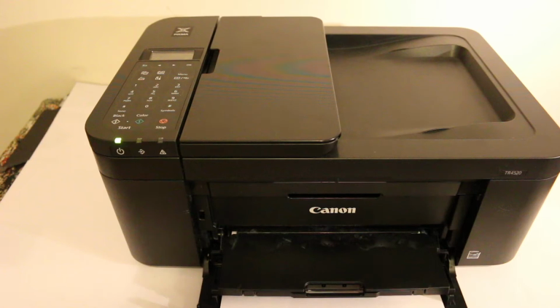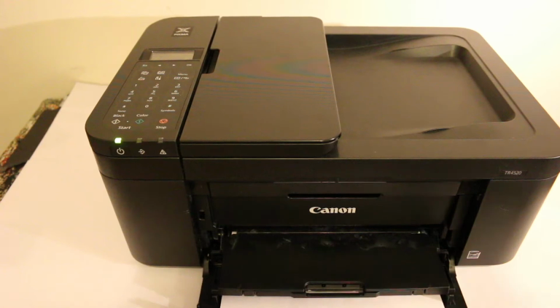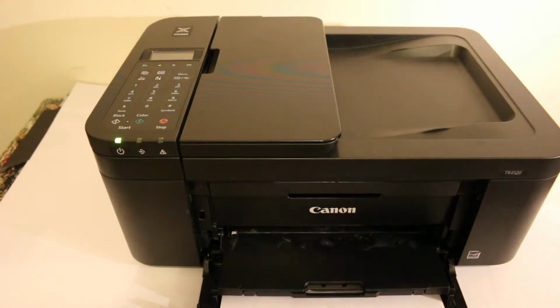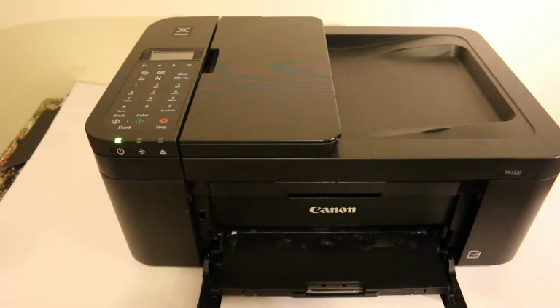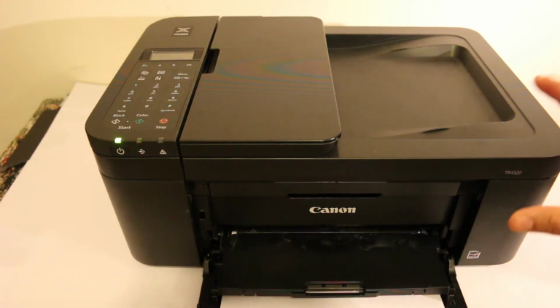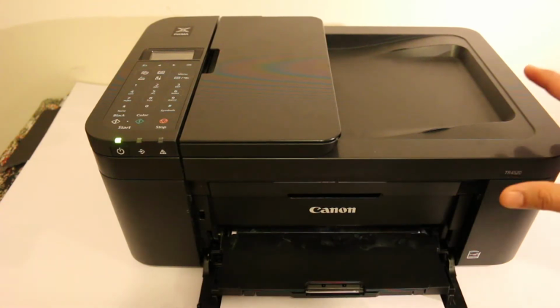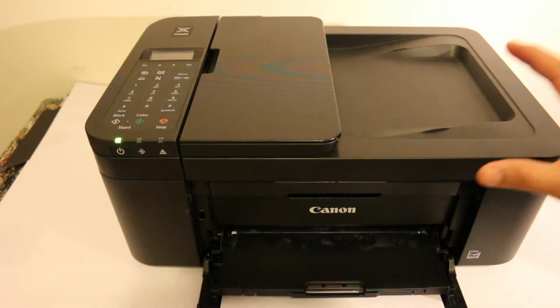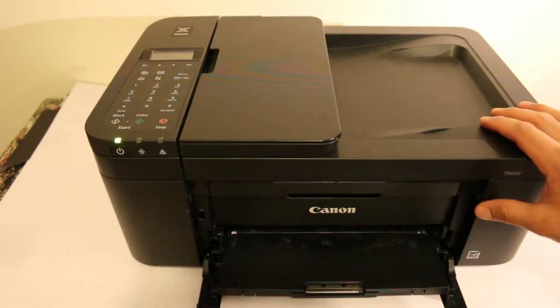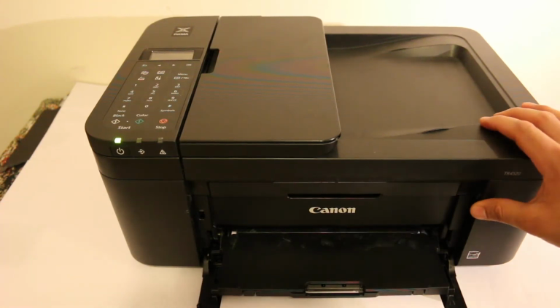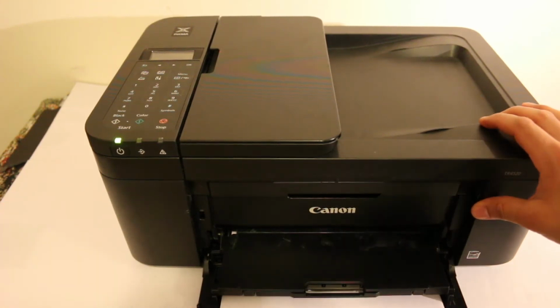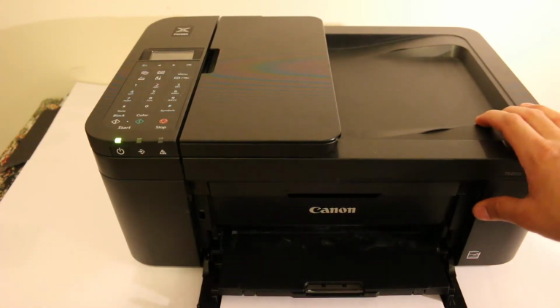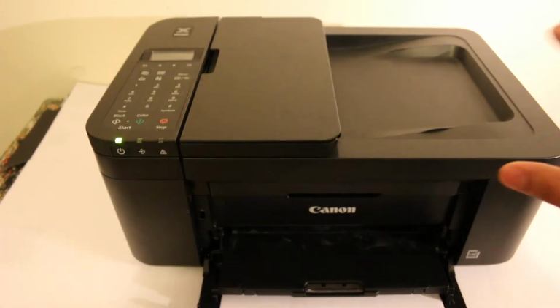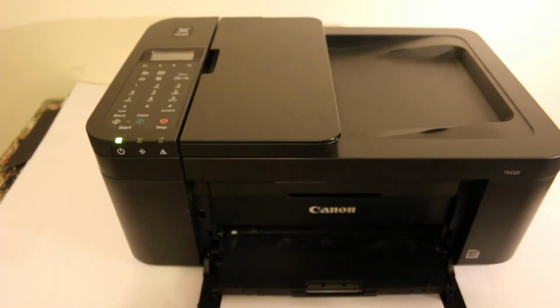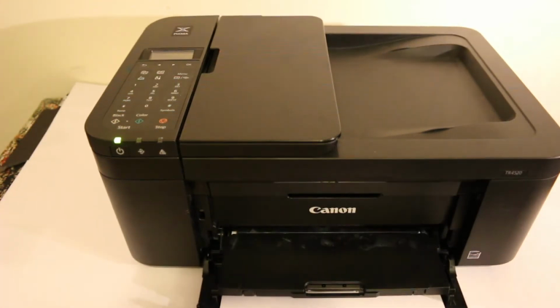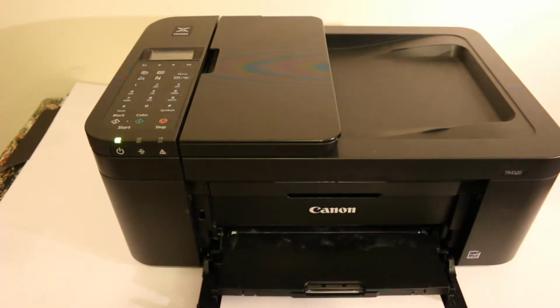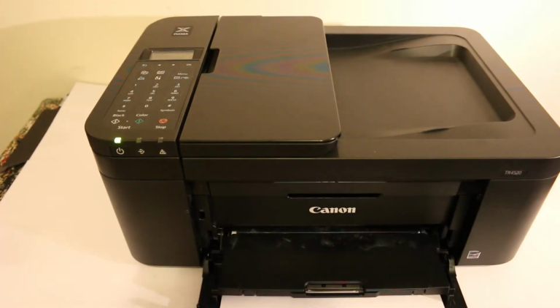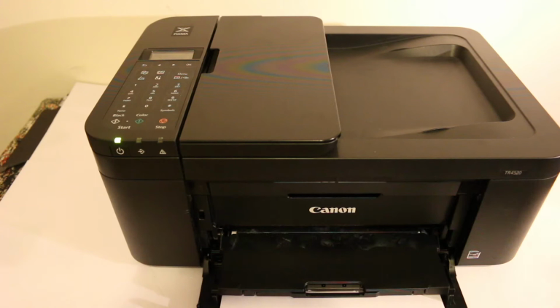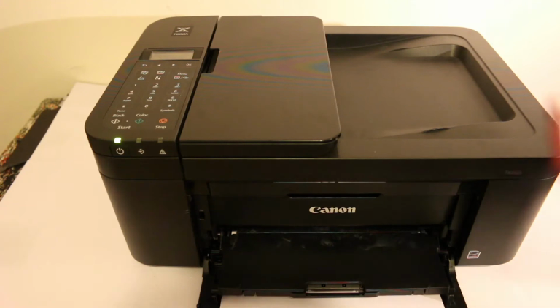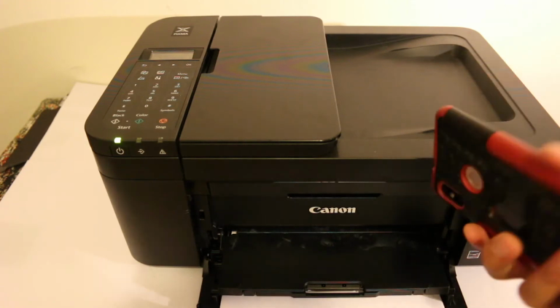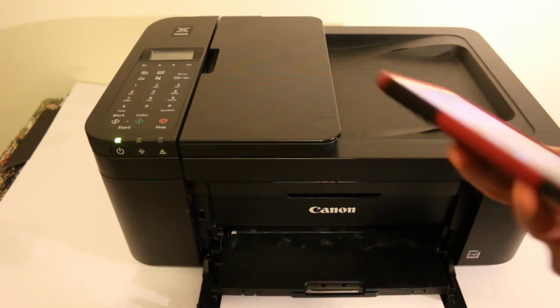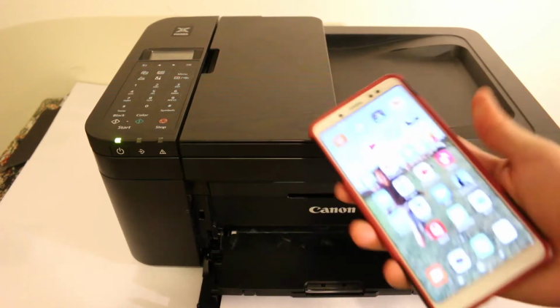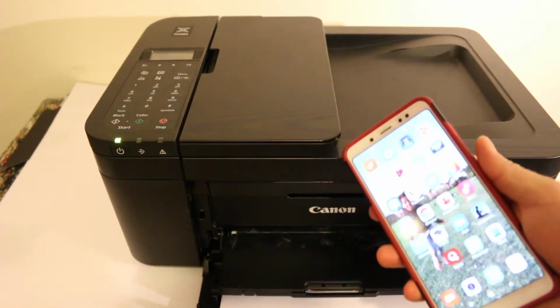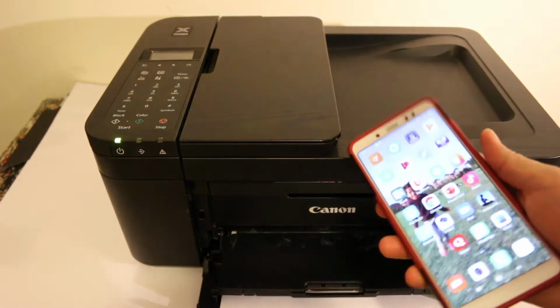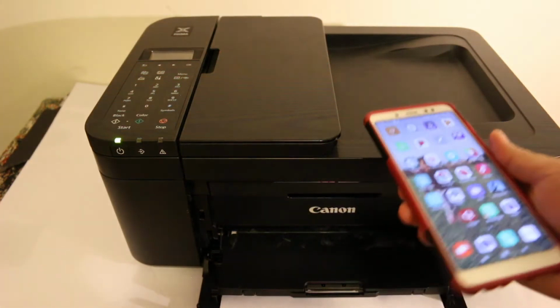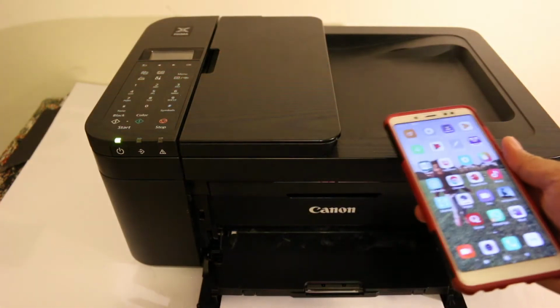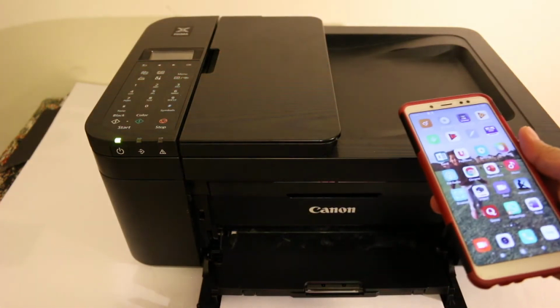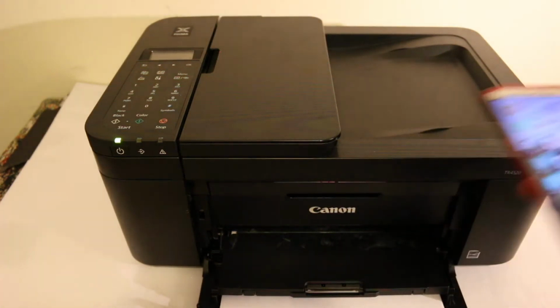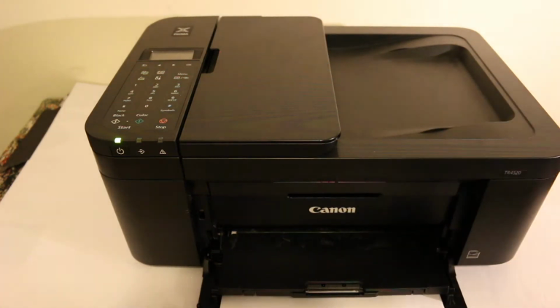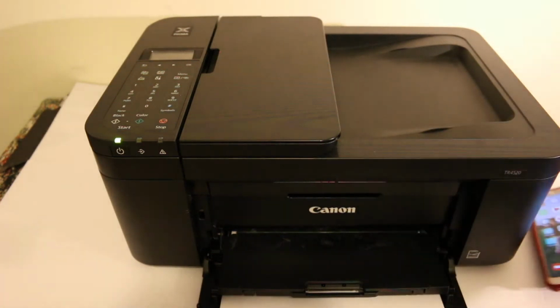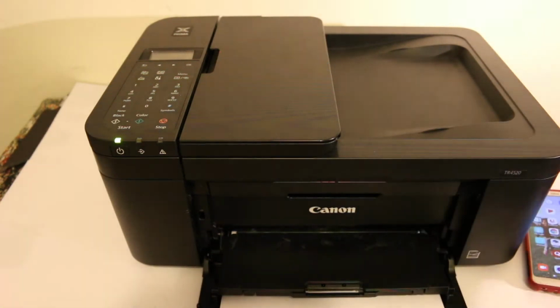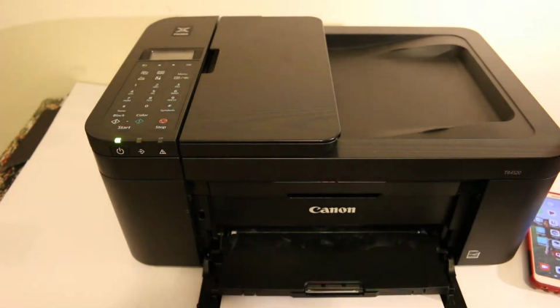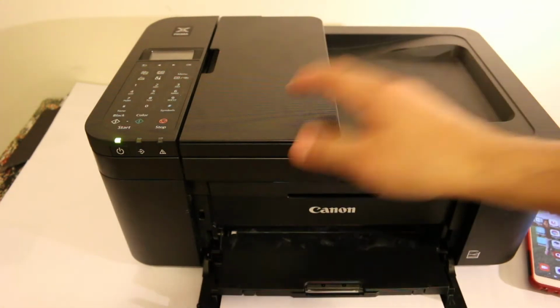Today's video is about the Canon PIXMA TR-4500 series printer — specifically how to connect it with your iPhone or Android phone using the Wi-Fi Direct feature of the printer.